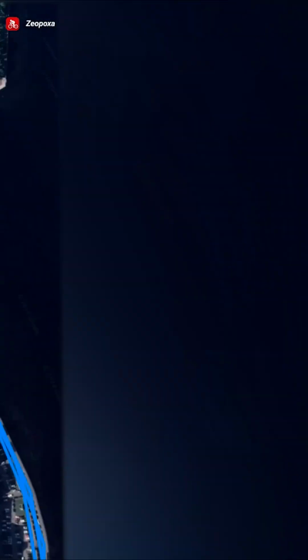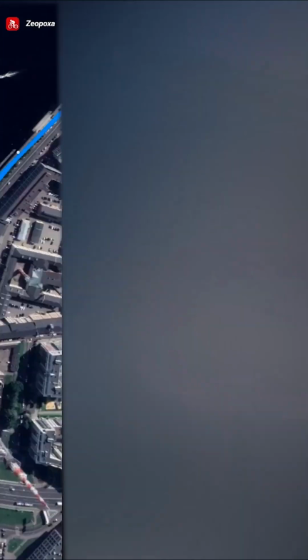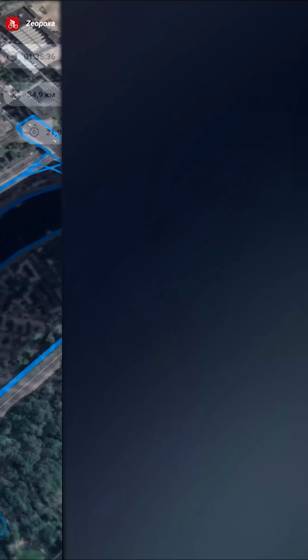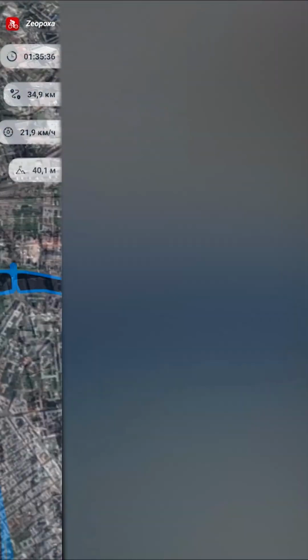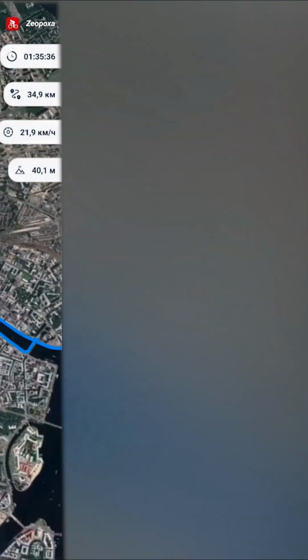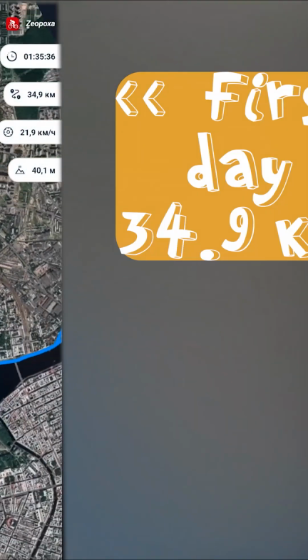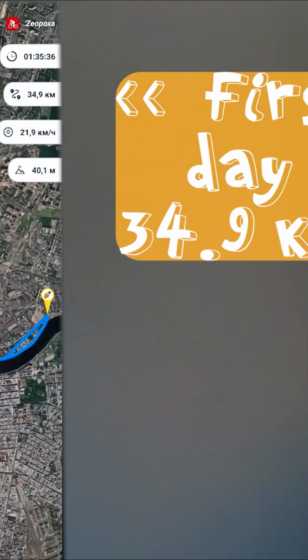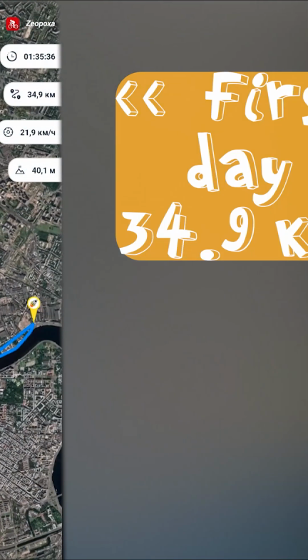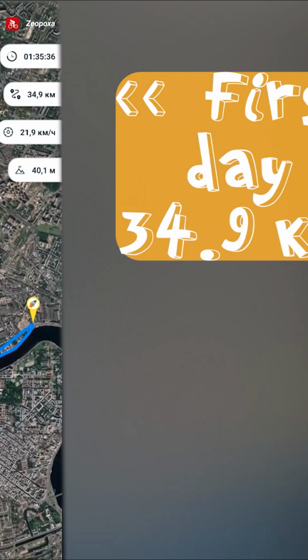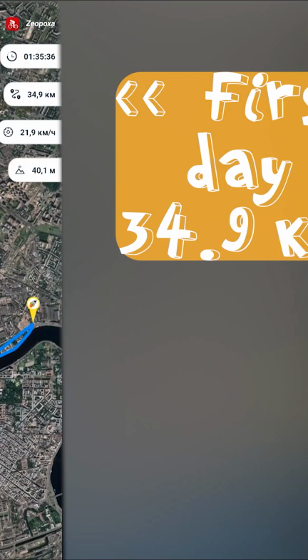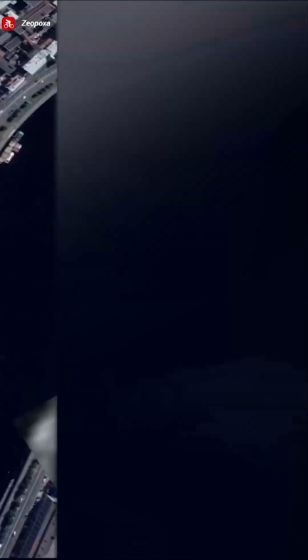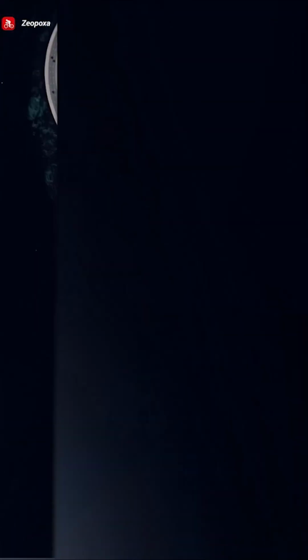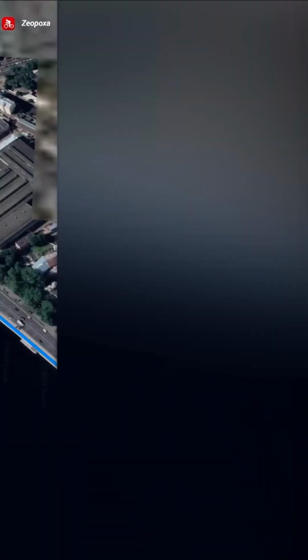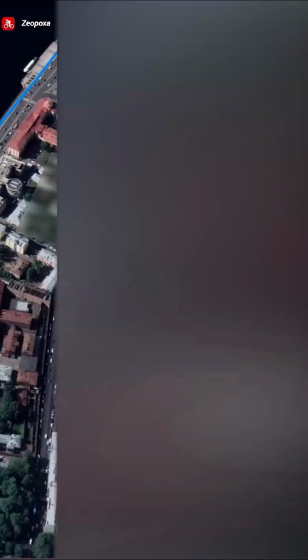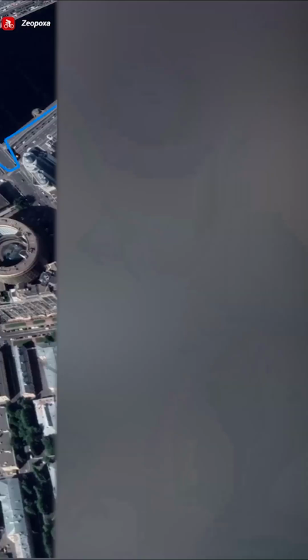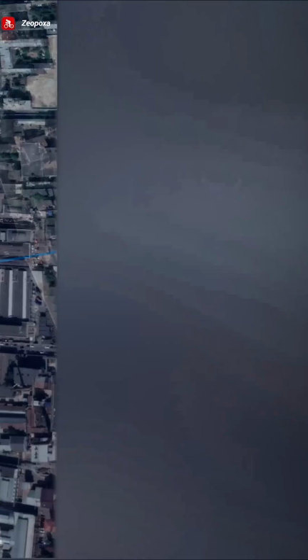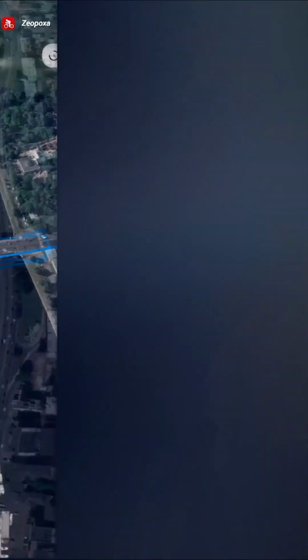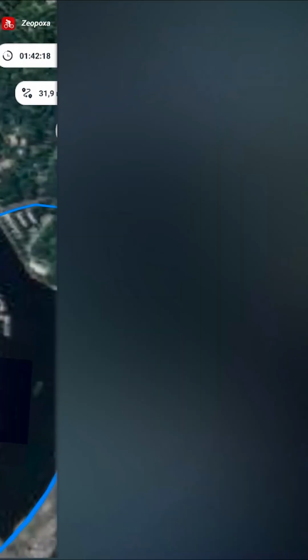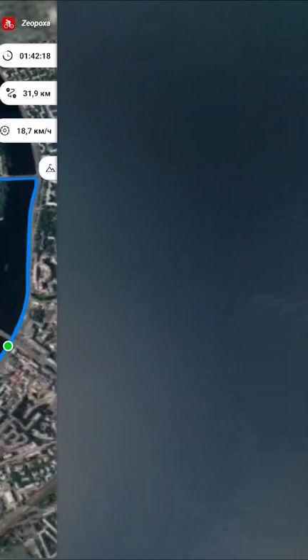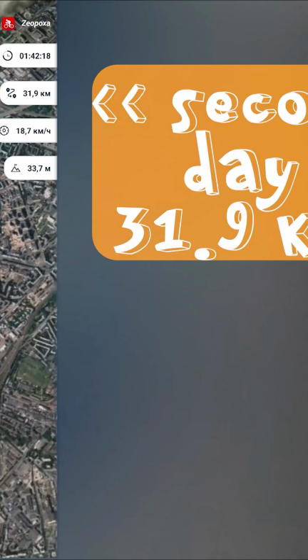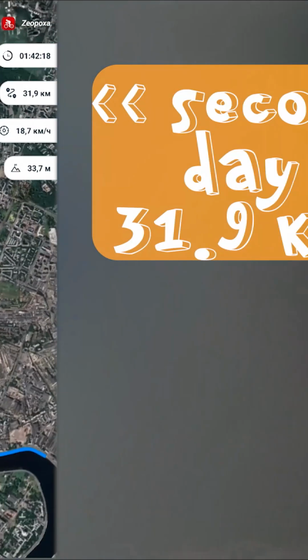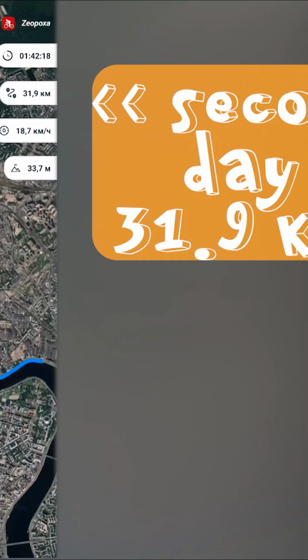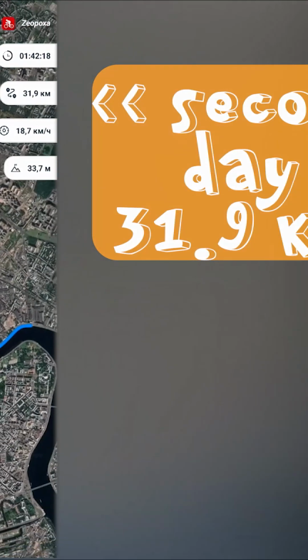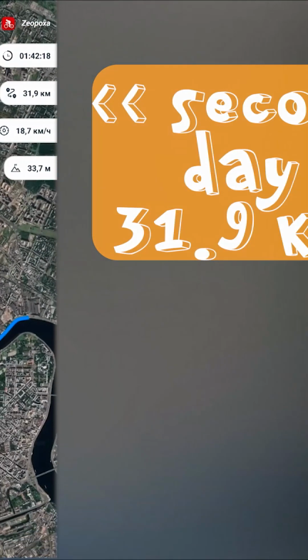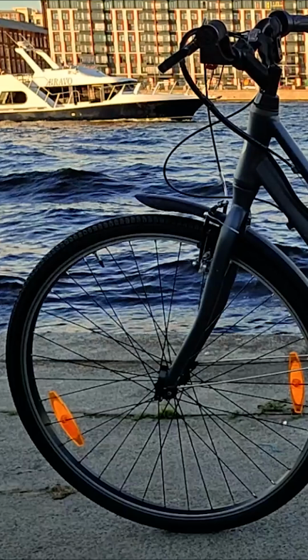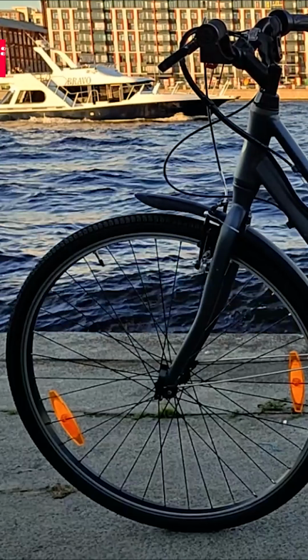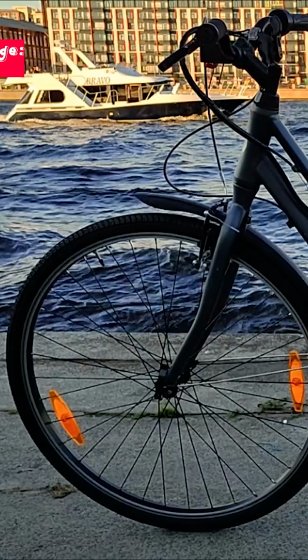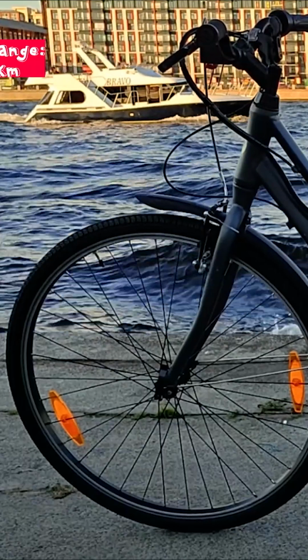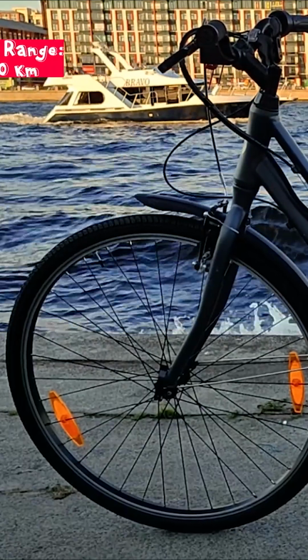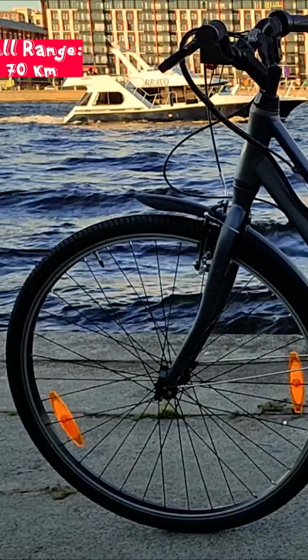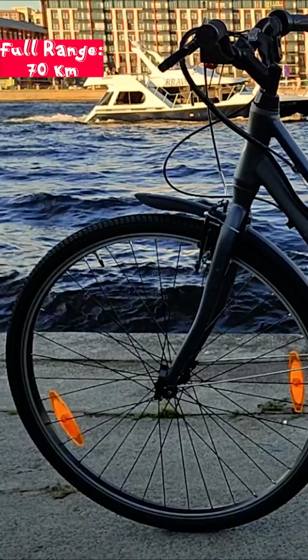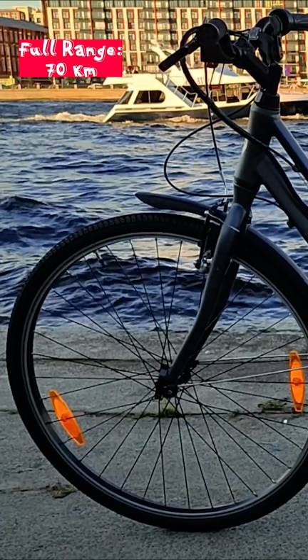After an hour and a half, I covered 35 km along the waterfront. Continuing the test the next day, I added another 32 km. Total distance traveled: about 70 km.